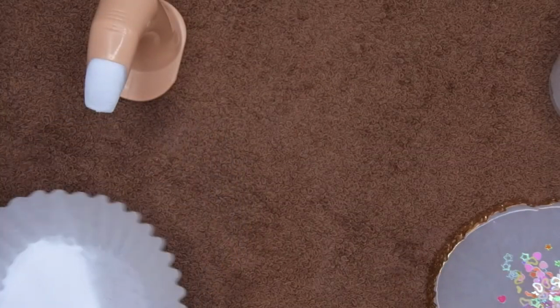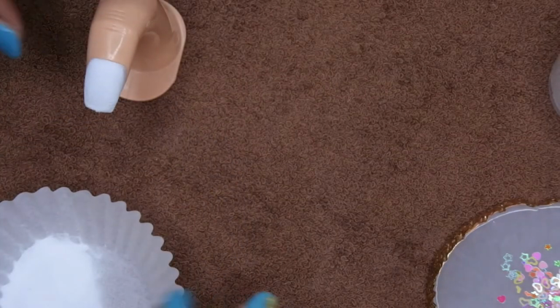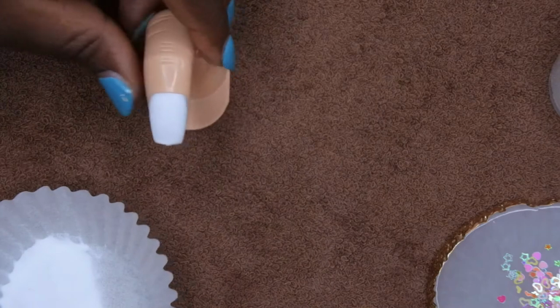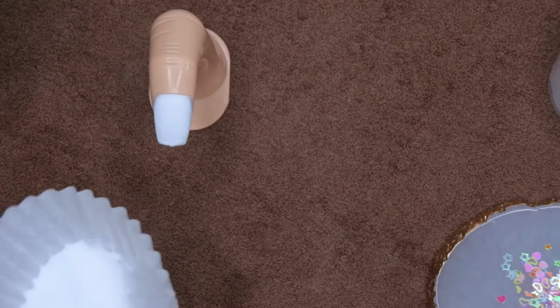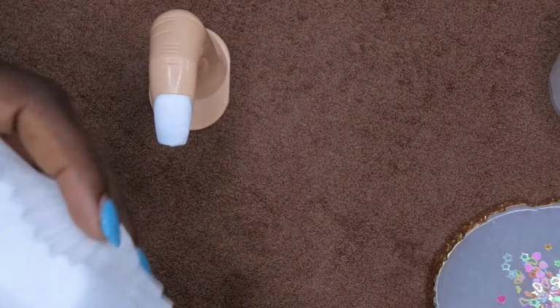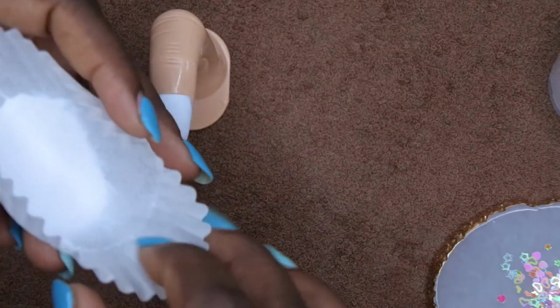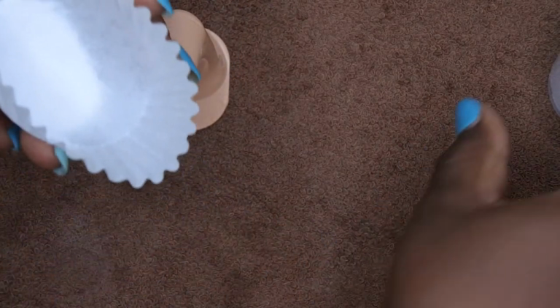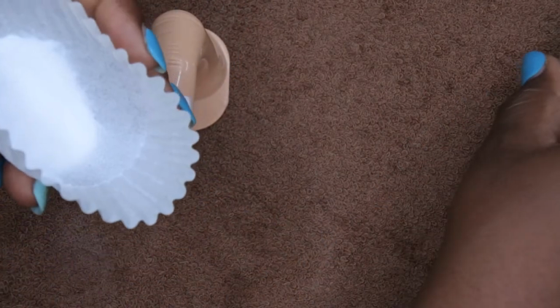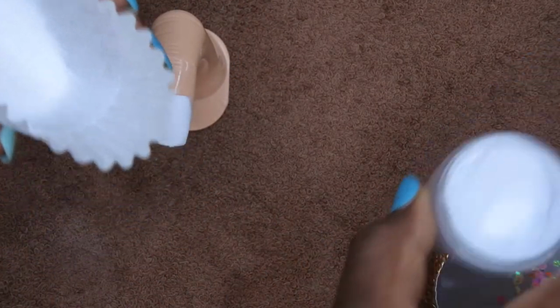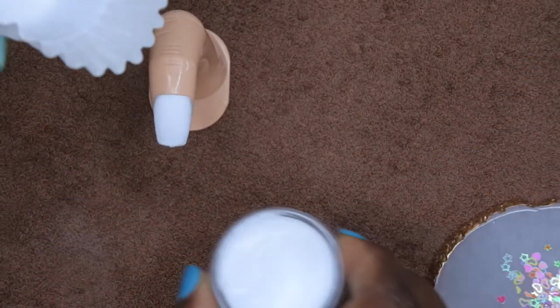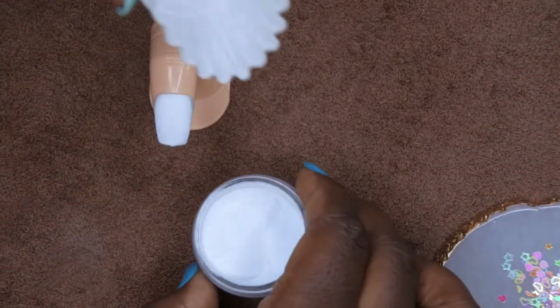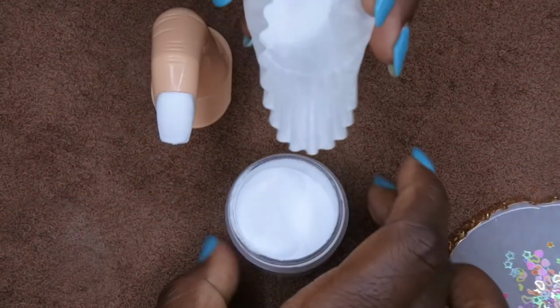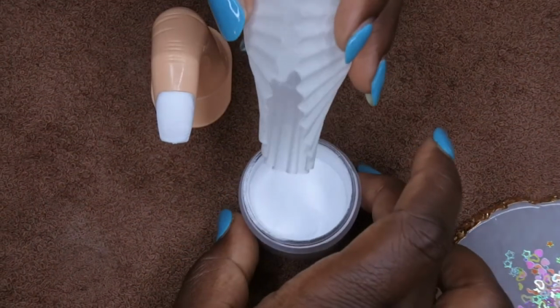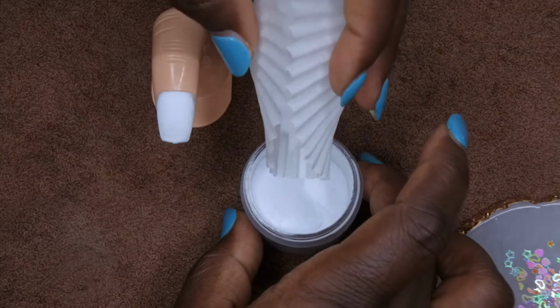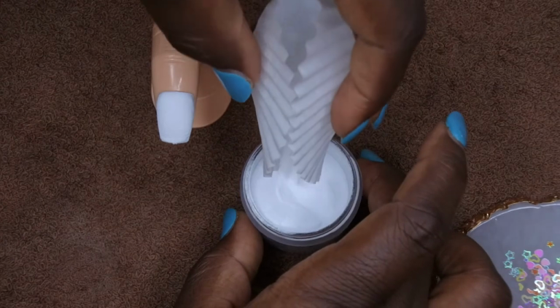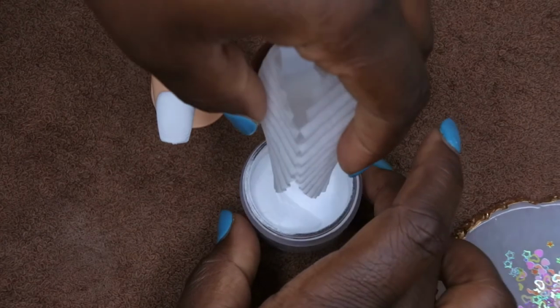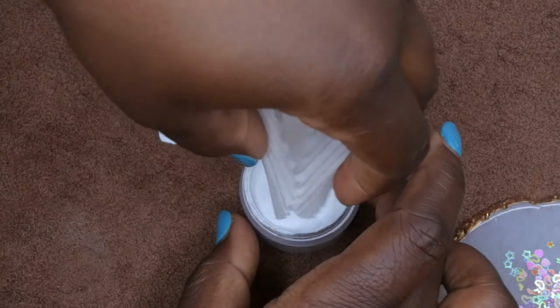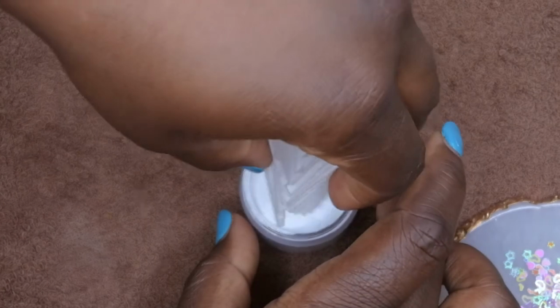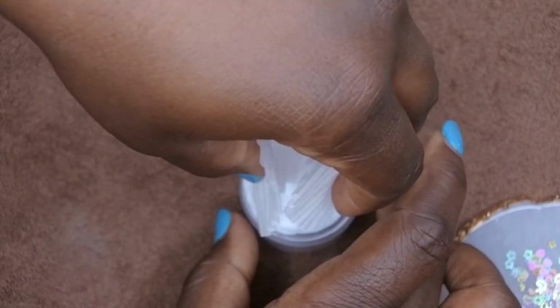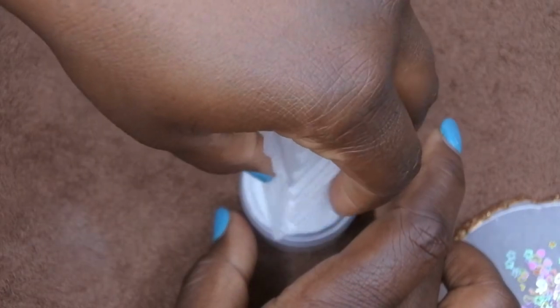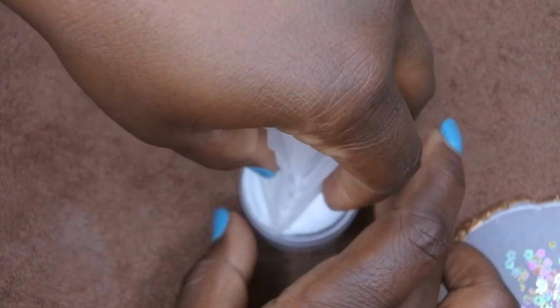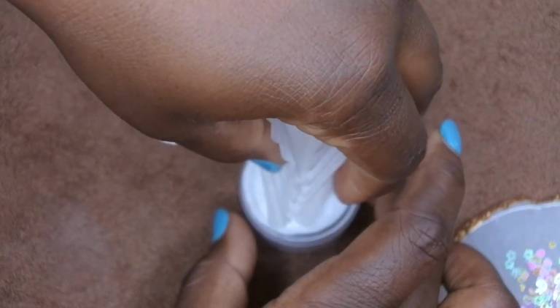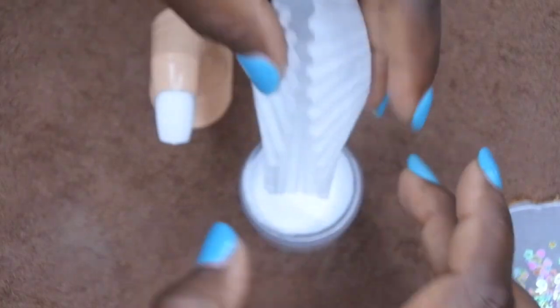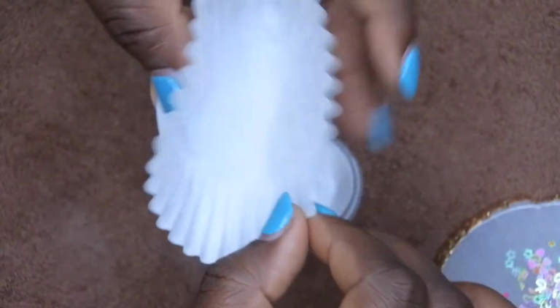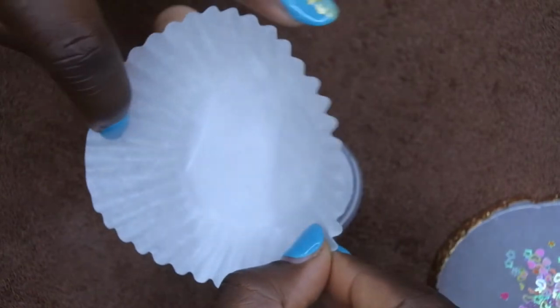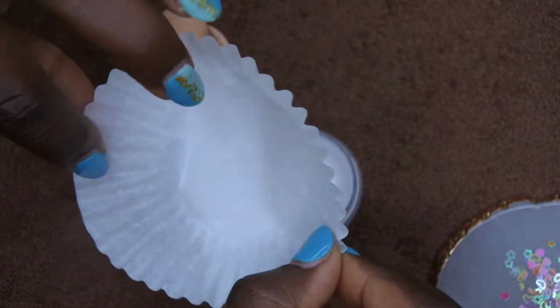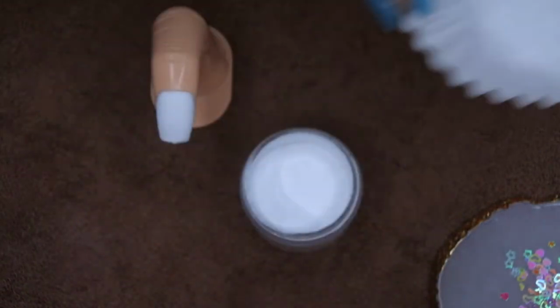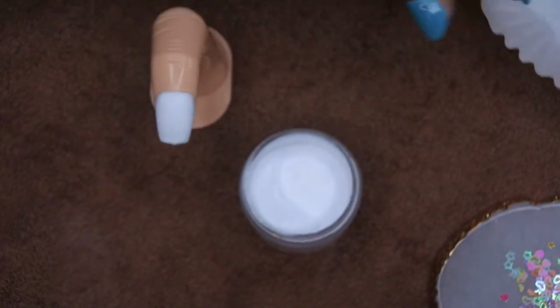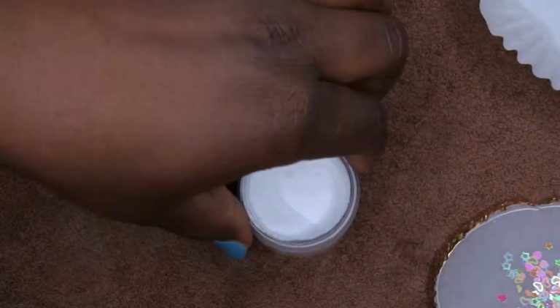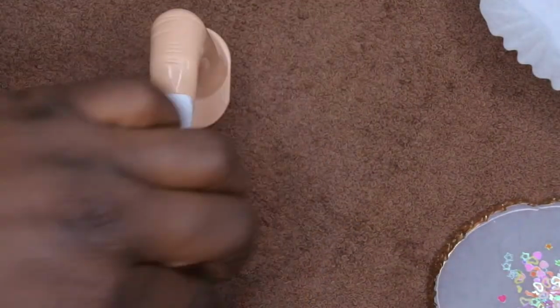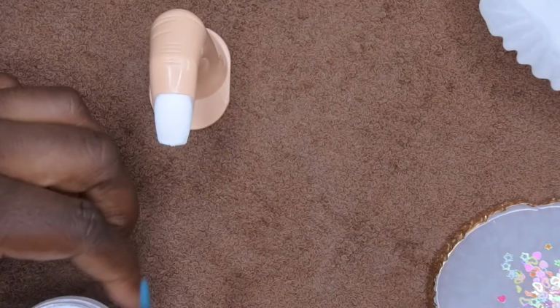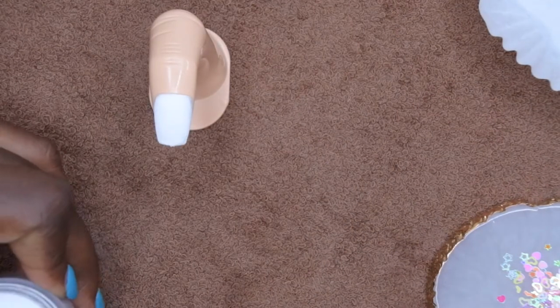What I love about using the cupcake liners is there's no waste — I go ahead and pour the excess powder right back into the container. You really don't waste anything, which is really nice.